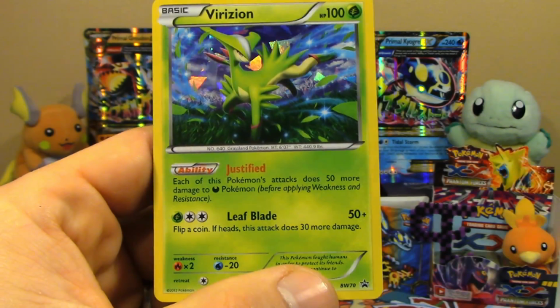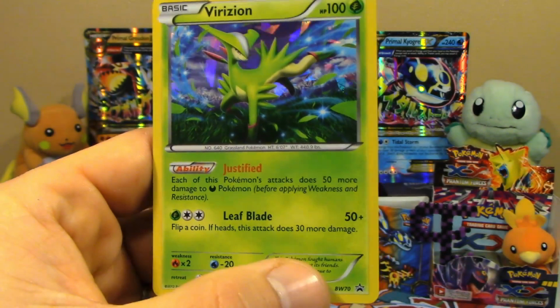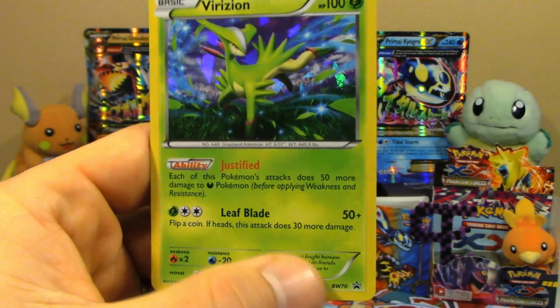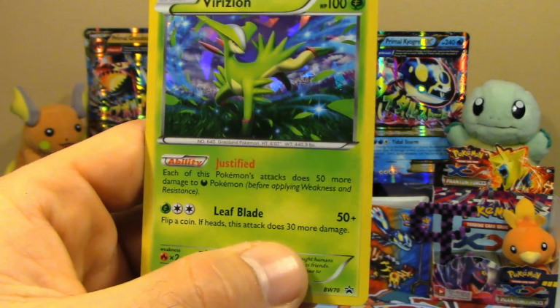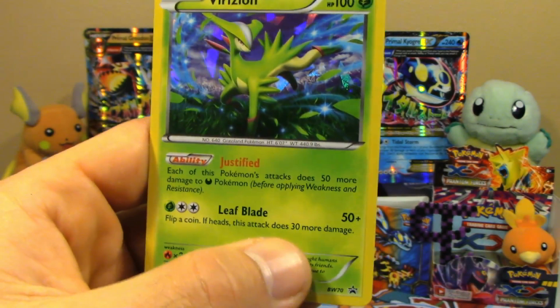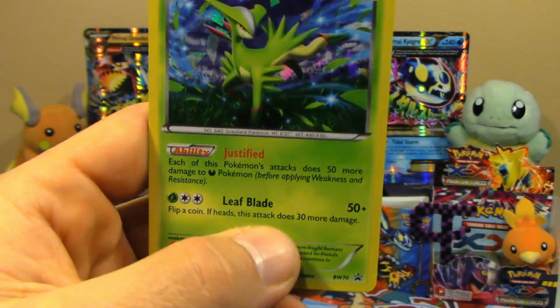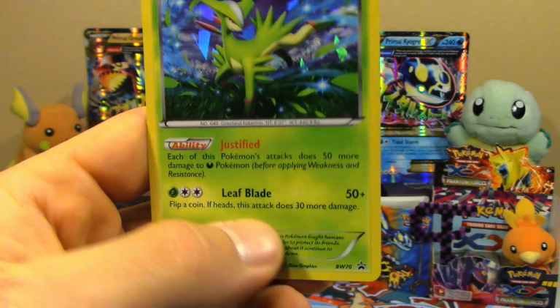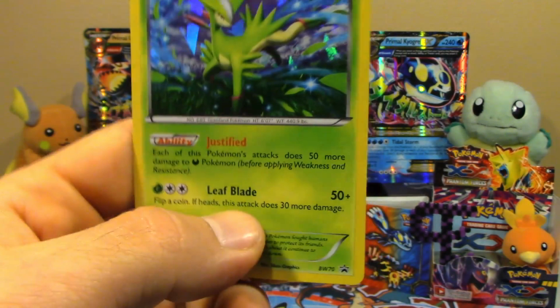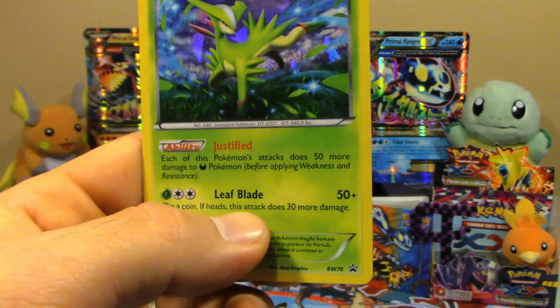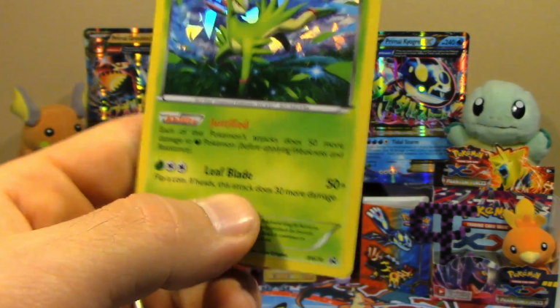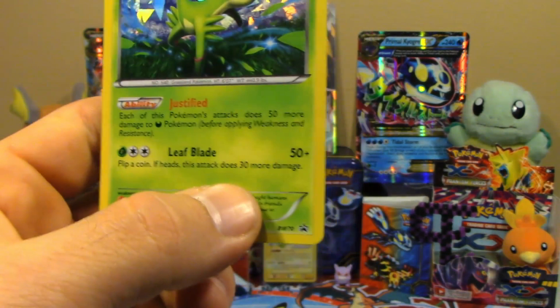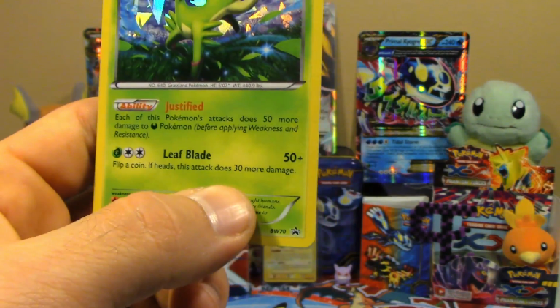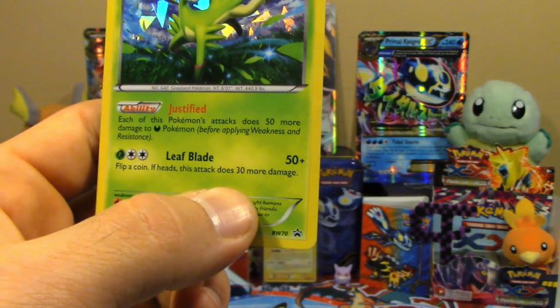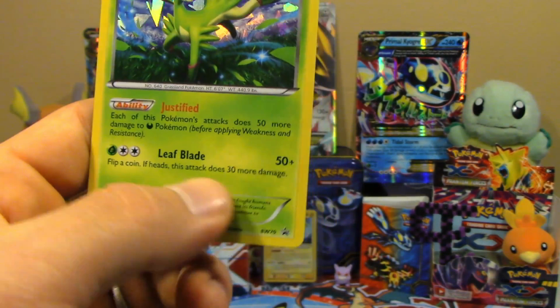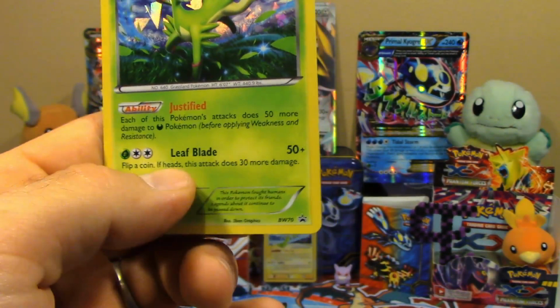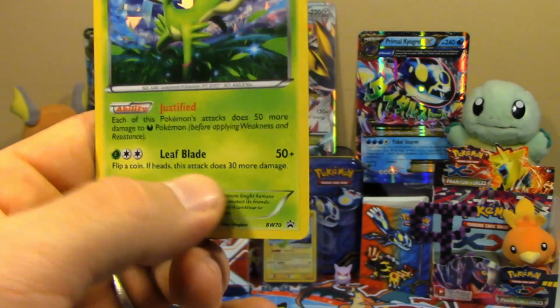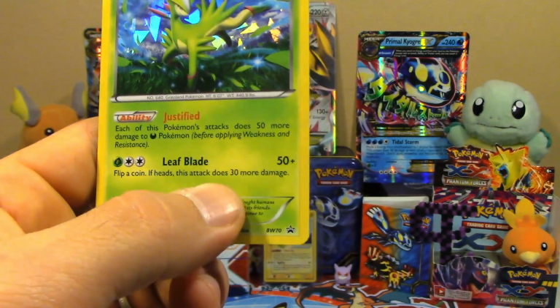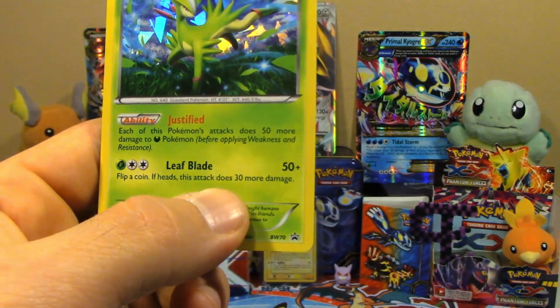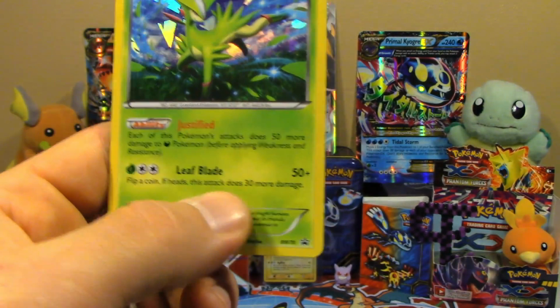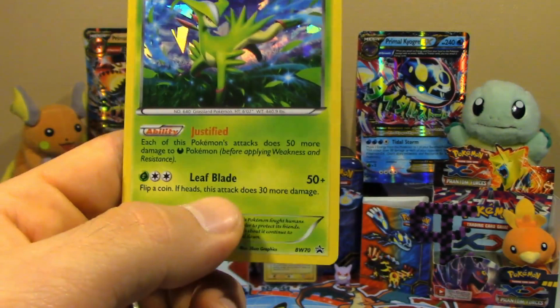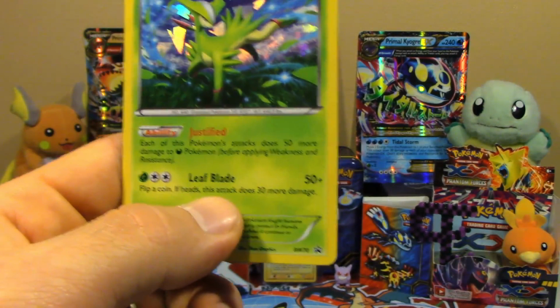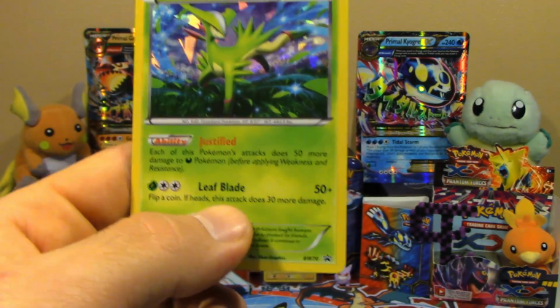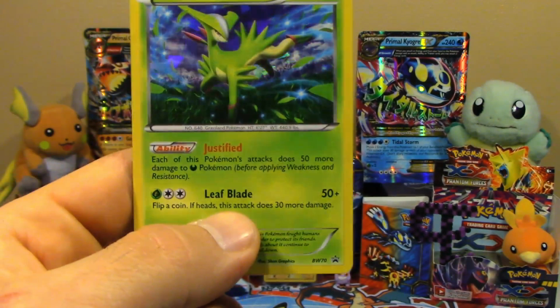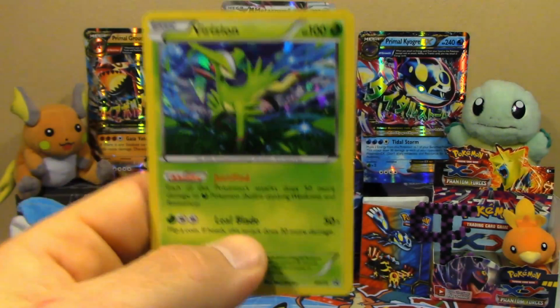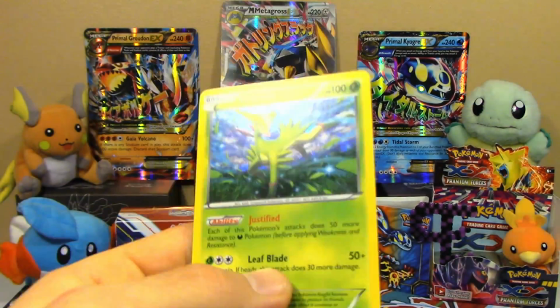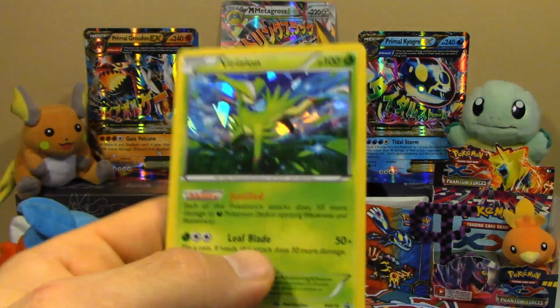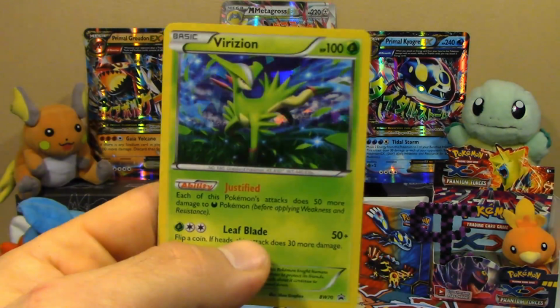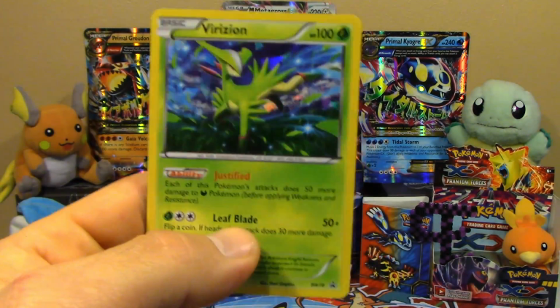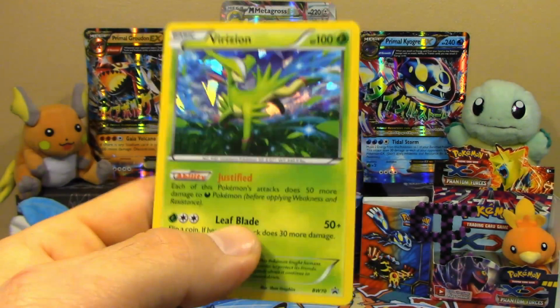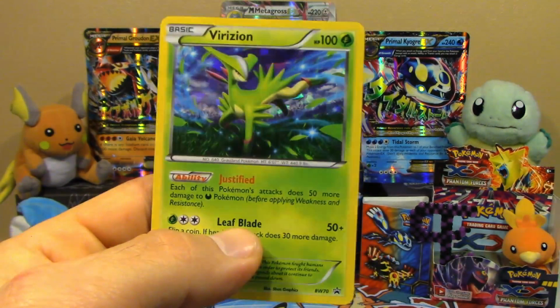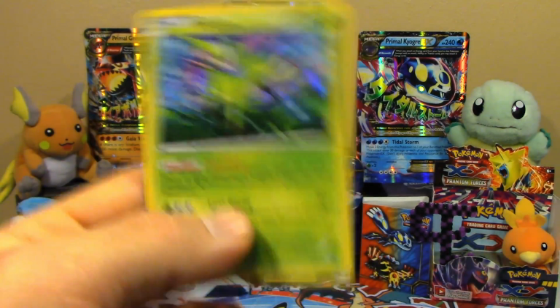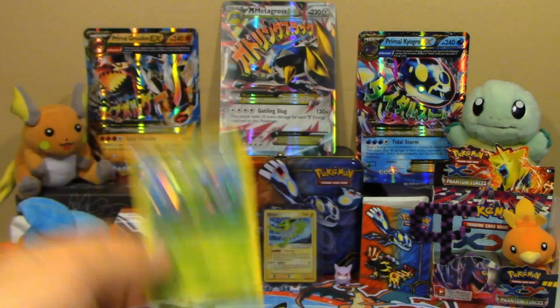Well, maybe it's a tech card right now, but we'll see. Got Leaf Blade here — 50 plus, and if you flip a coin, does 30 more damage if it lands on heads. There's that Virizion there, the Shattered Hollow.